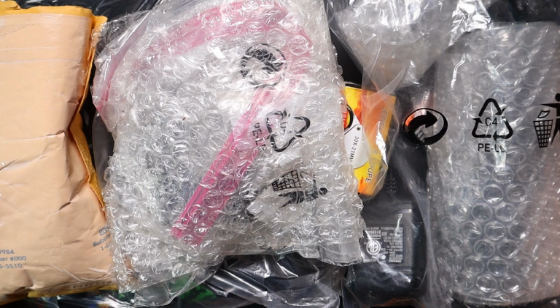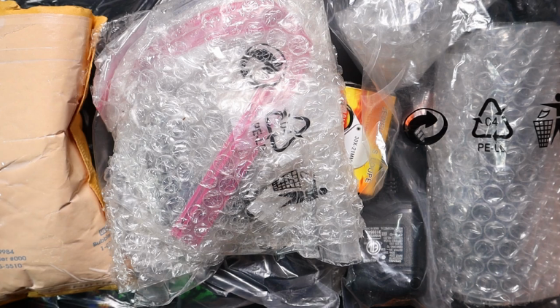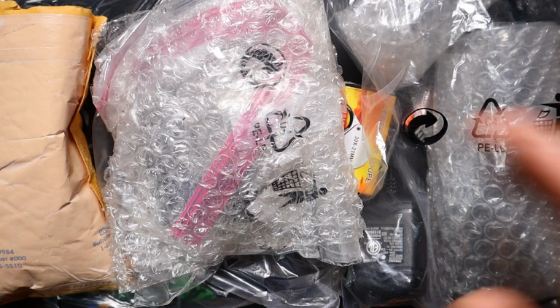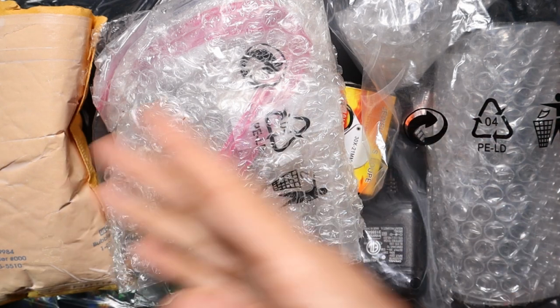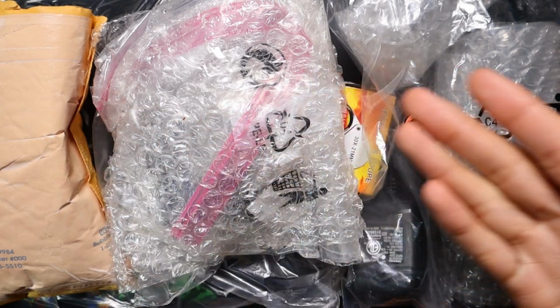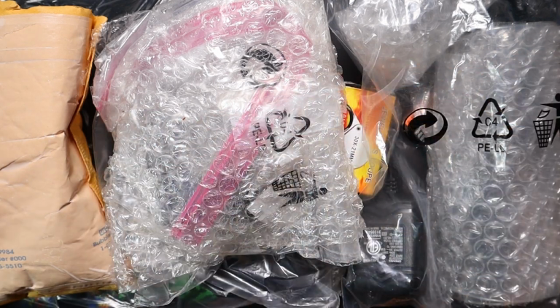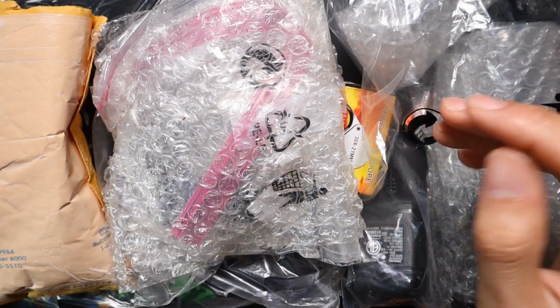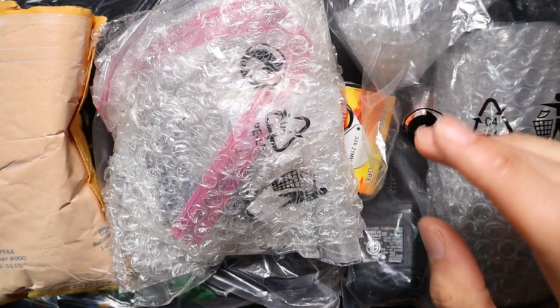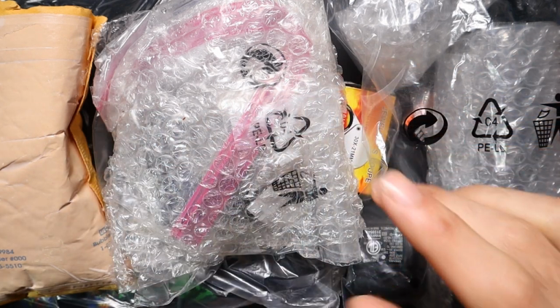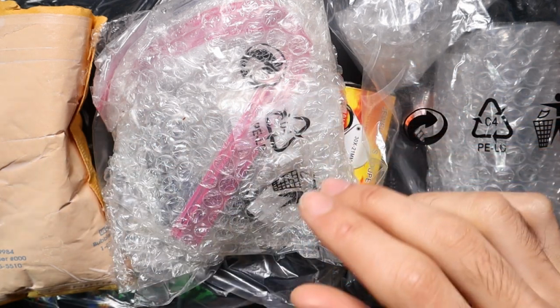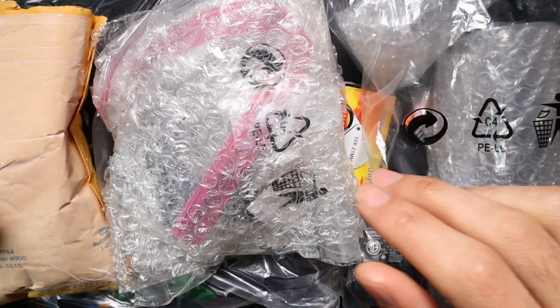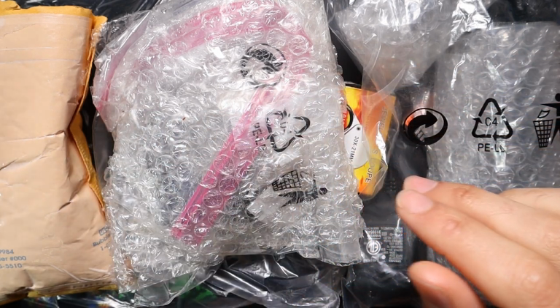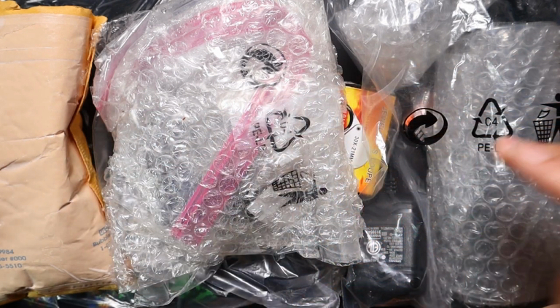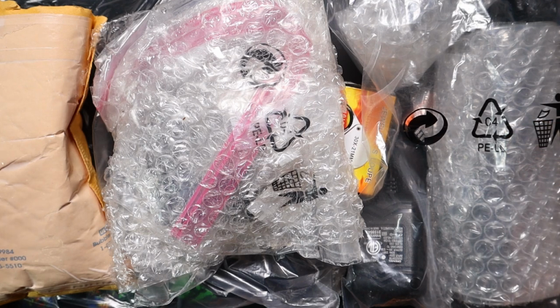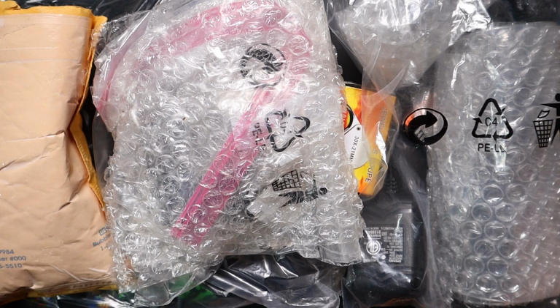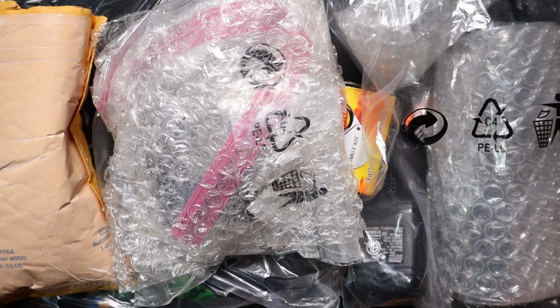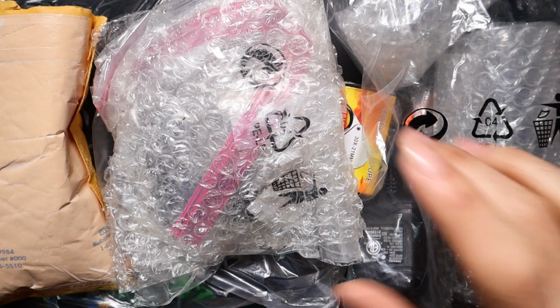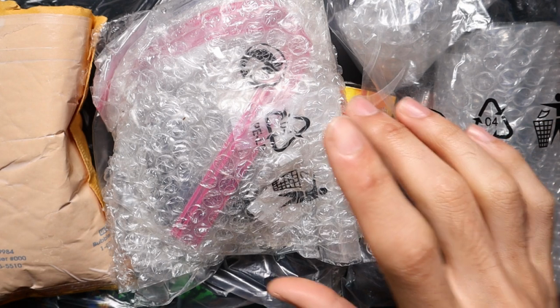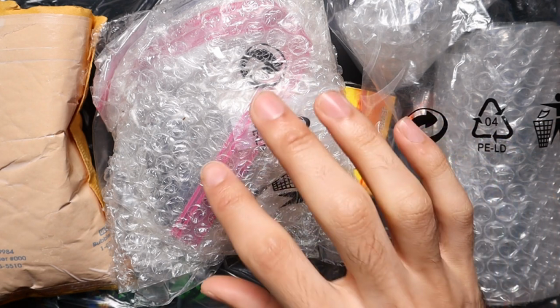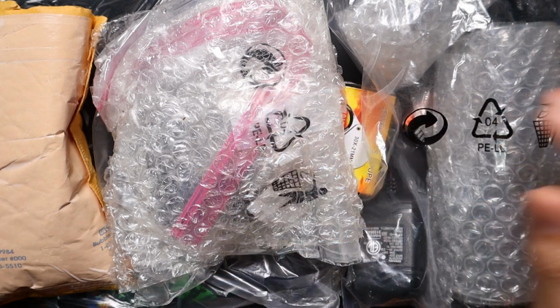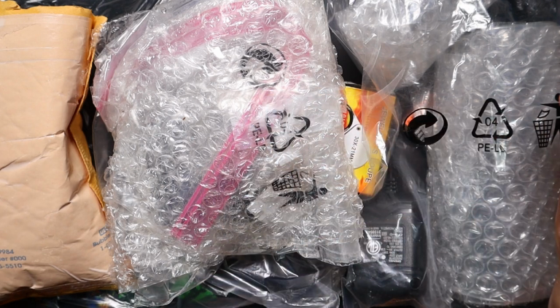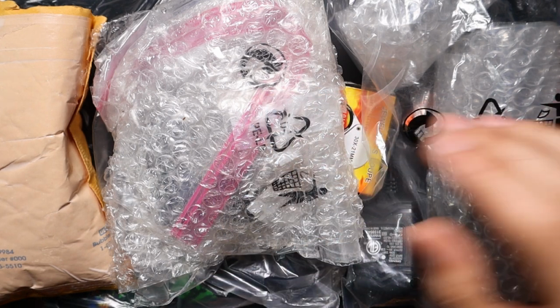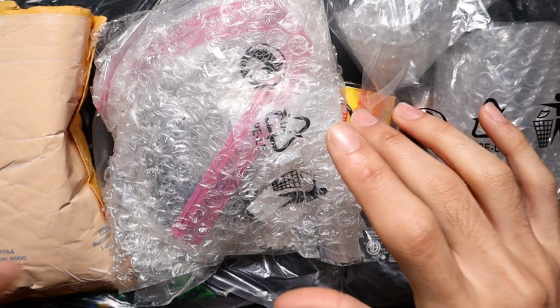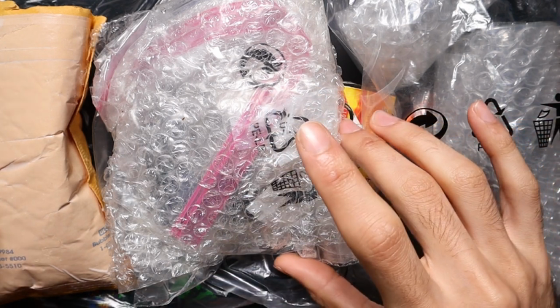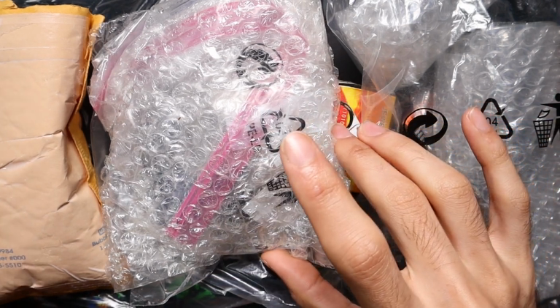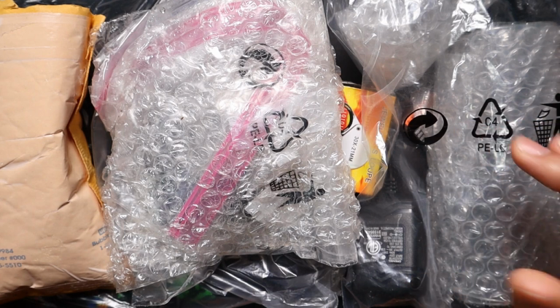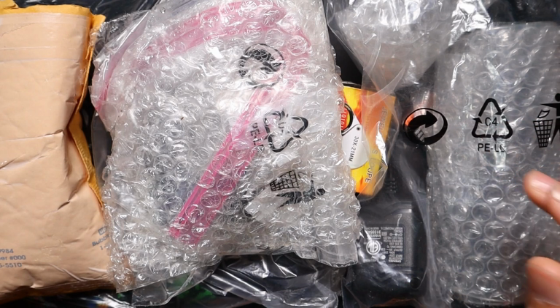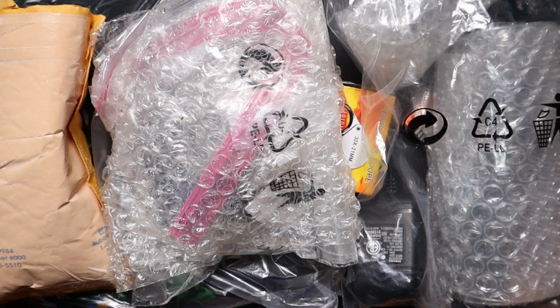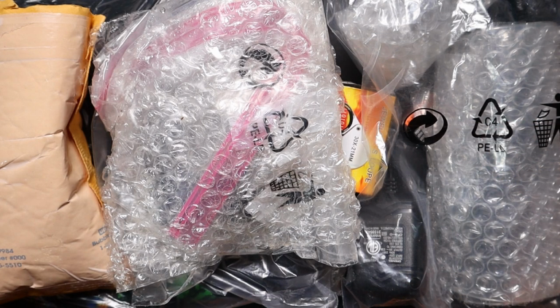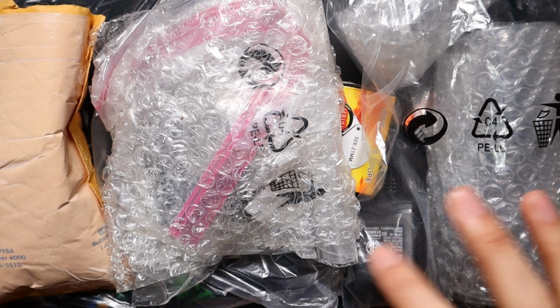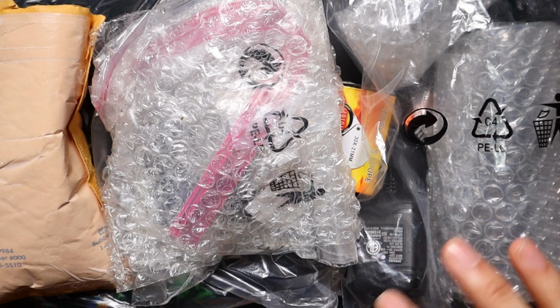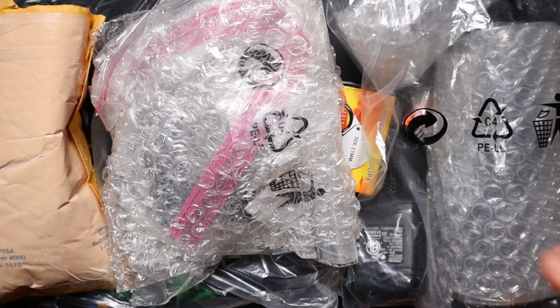Hello ladies and gentlemen, what you see before you is part two. Mike has sent through another parcel from the US. This time it's not fire agate related — it's more opal related, but it's also equipment related, so we'll go through and have a look at a few of the bits and pieces.